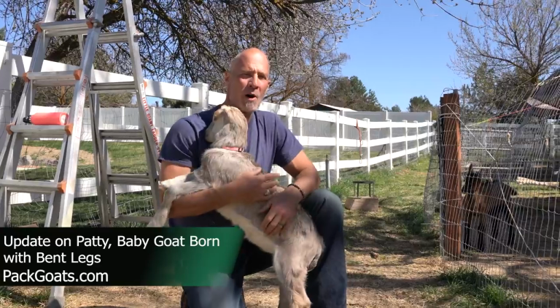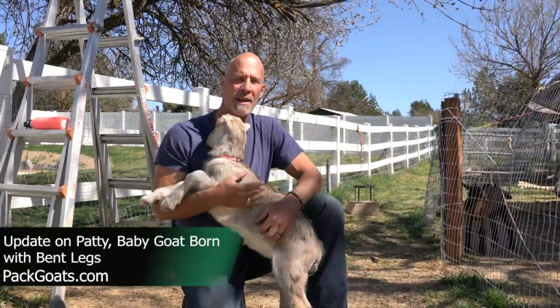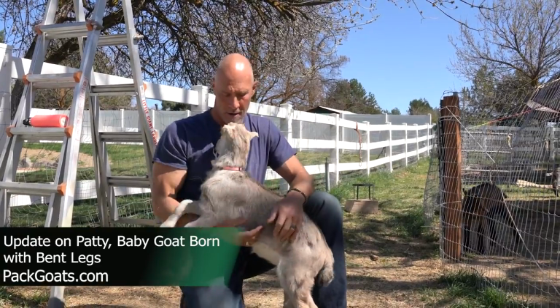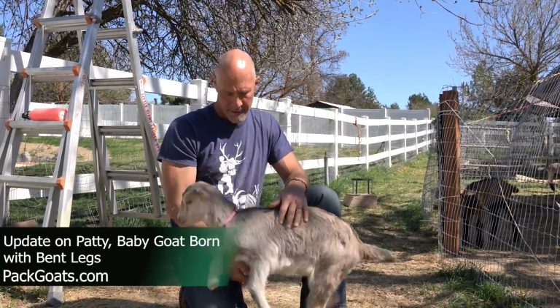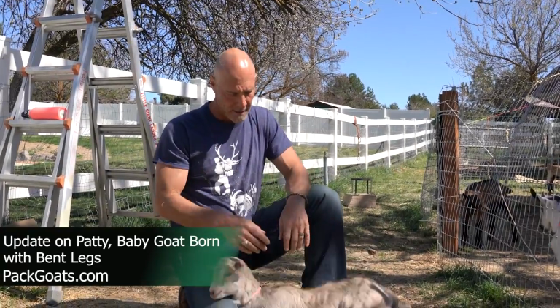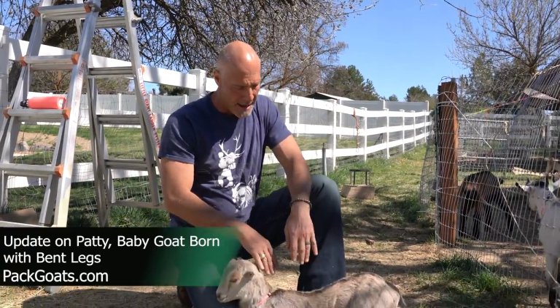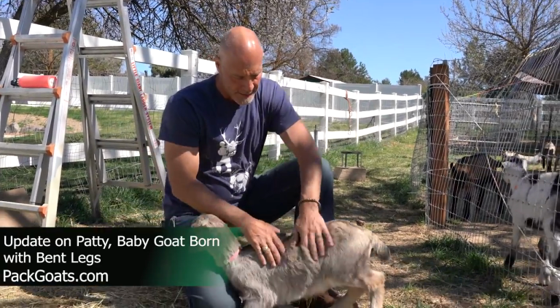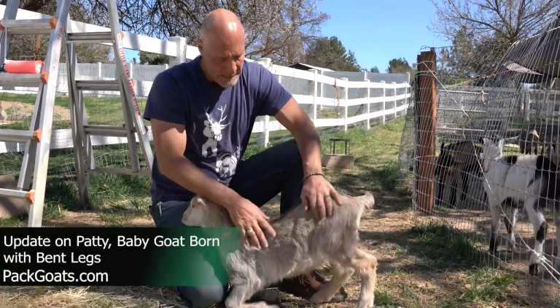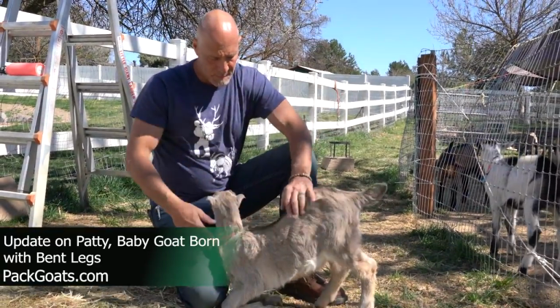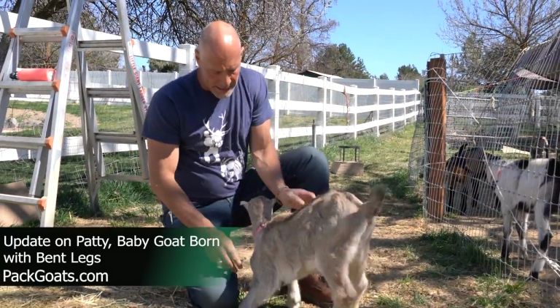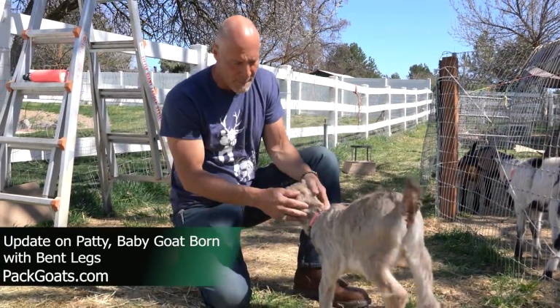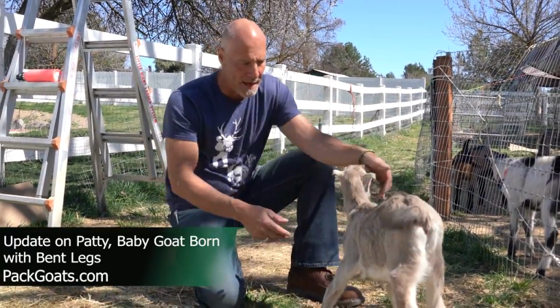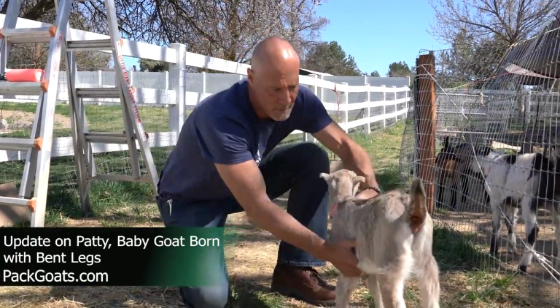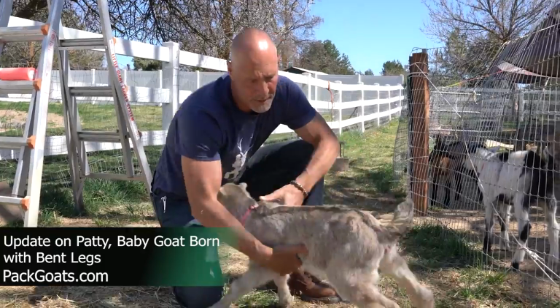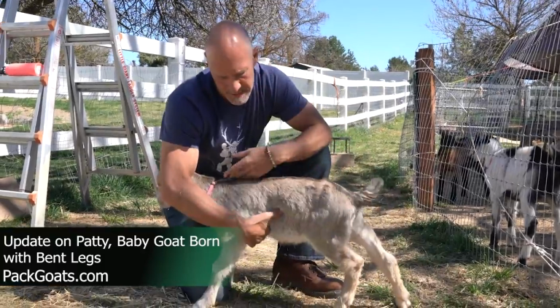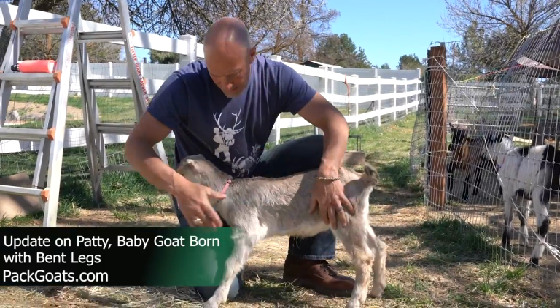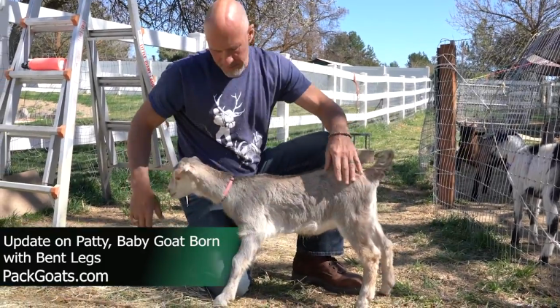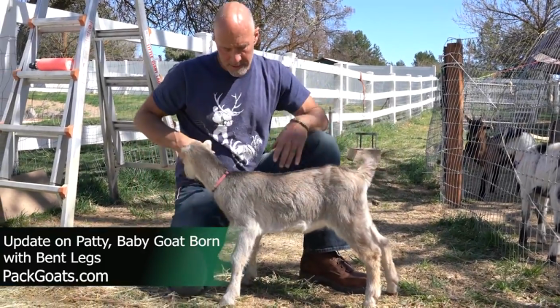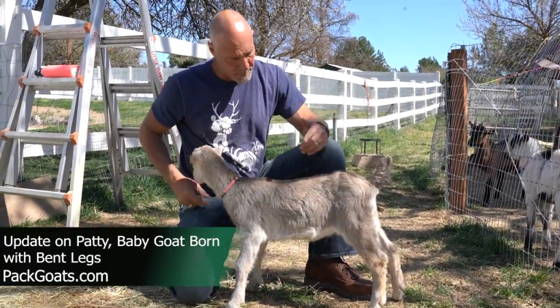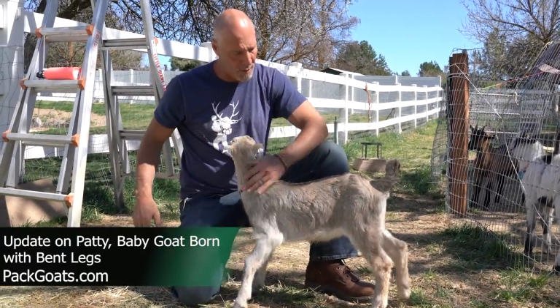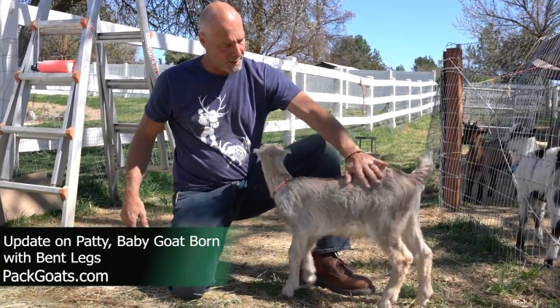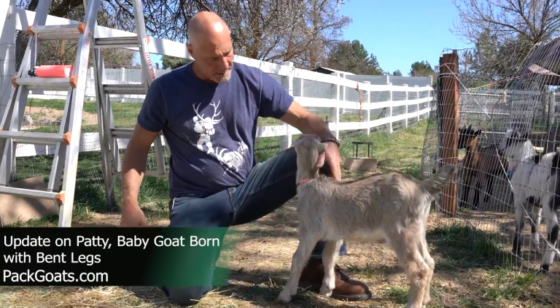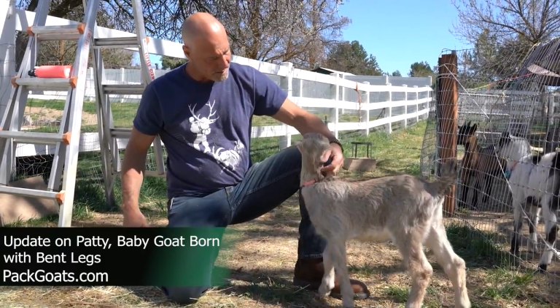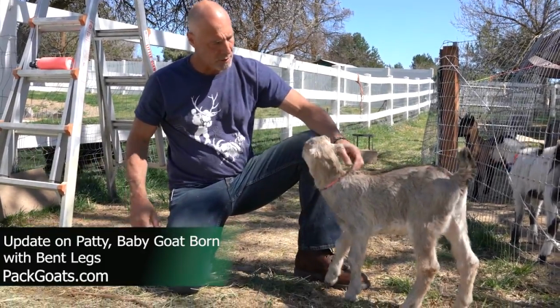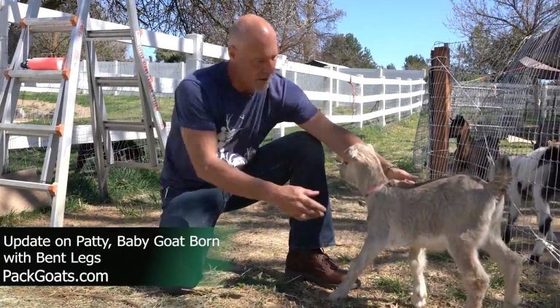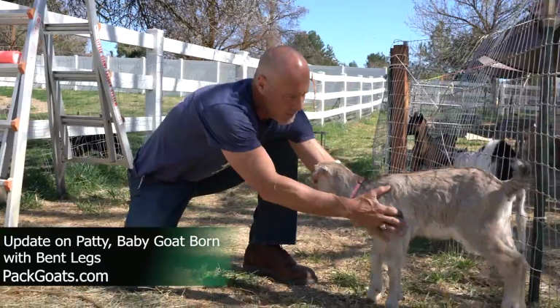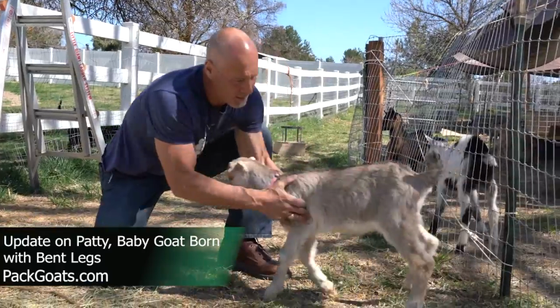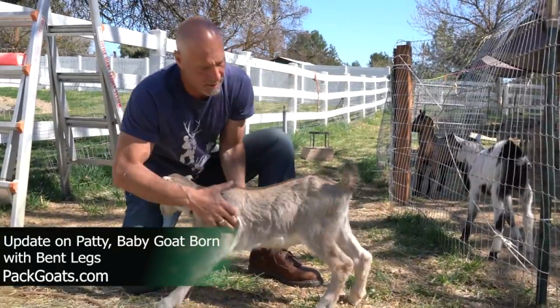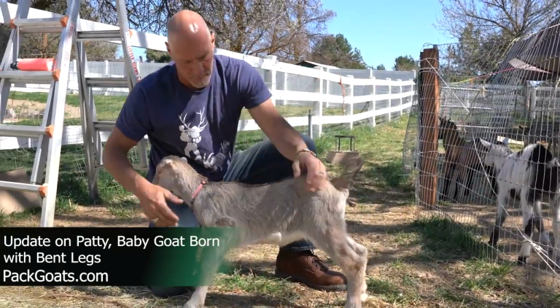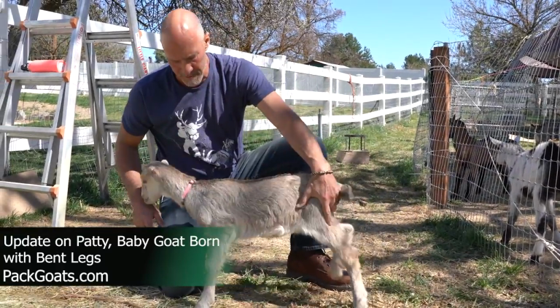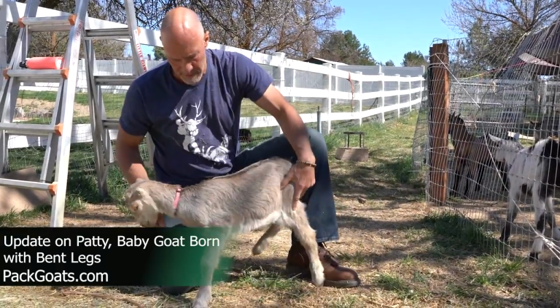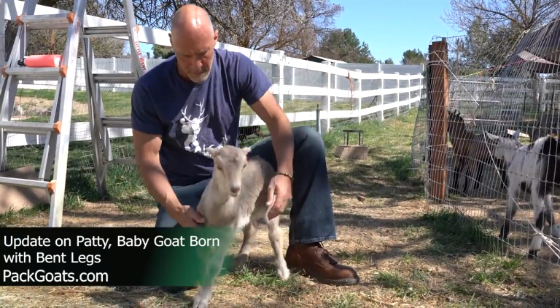Mark Warnke here, the goat guy. This is Patty. Remember Patty? She had the bent up legs and as you can see she's 100% normal. She's huge and awesome. These girlfriend babies just turned out incredible.